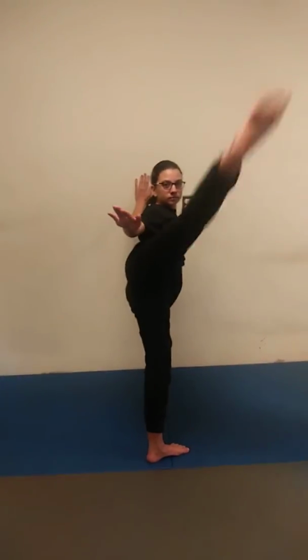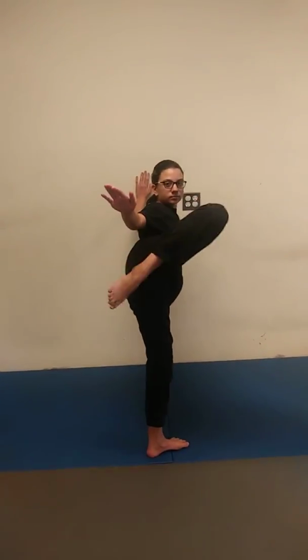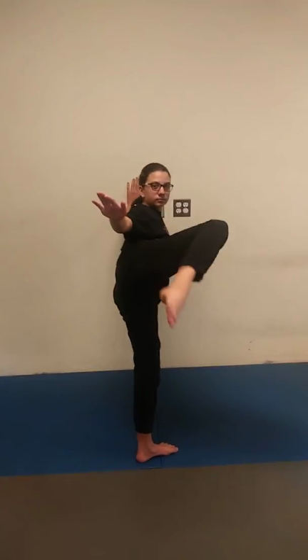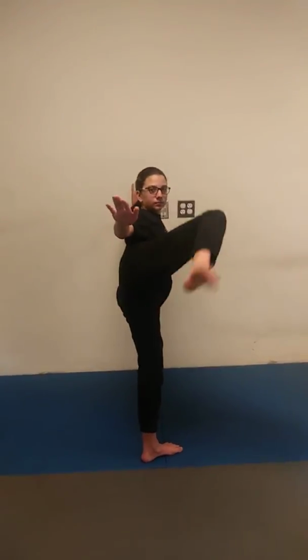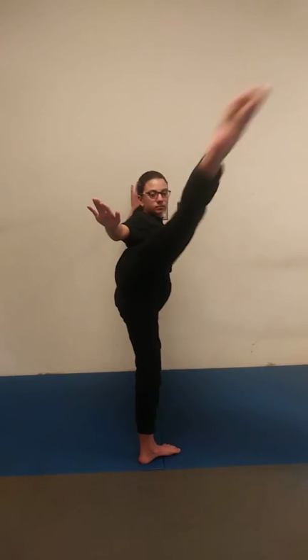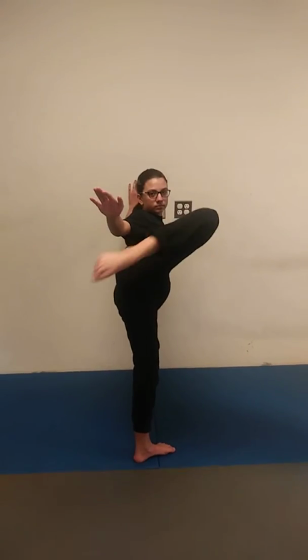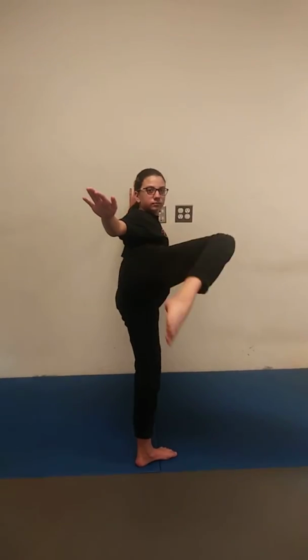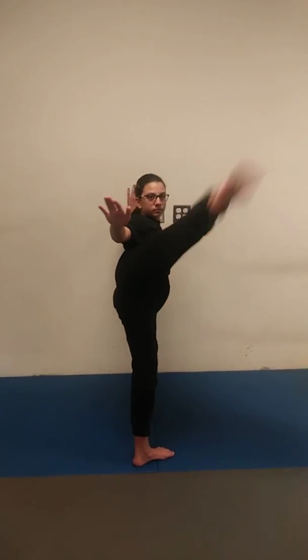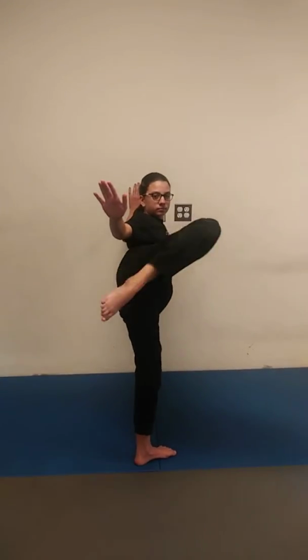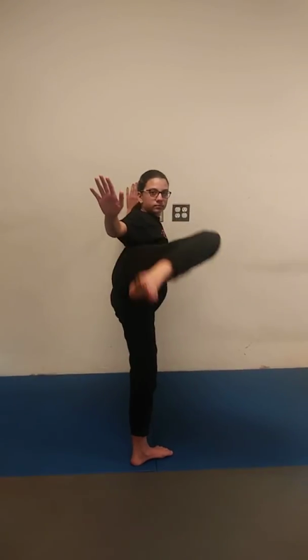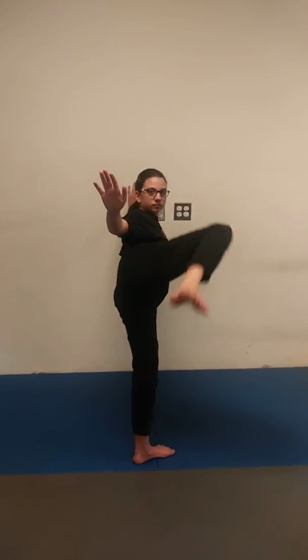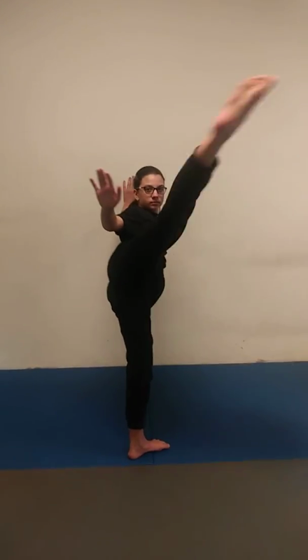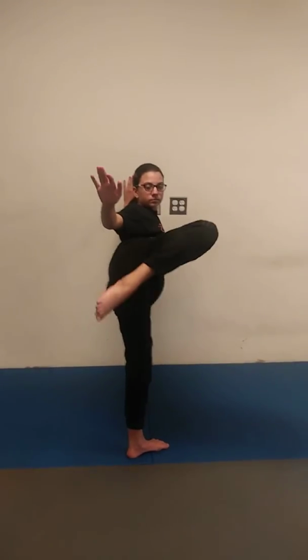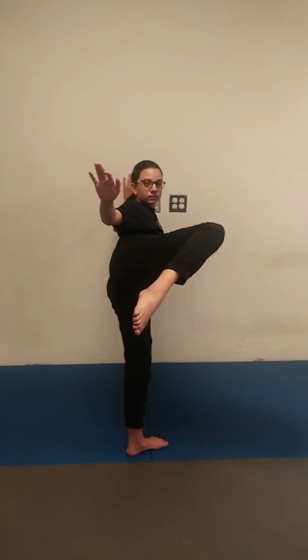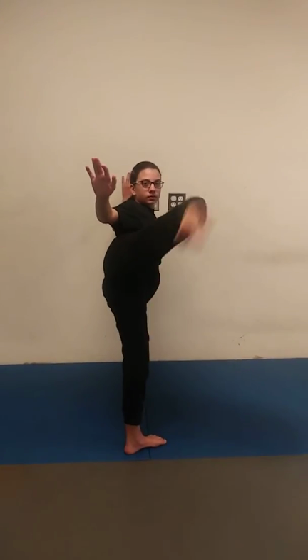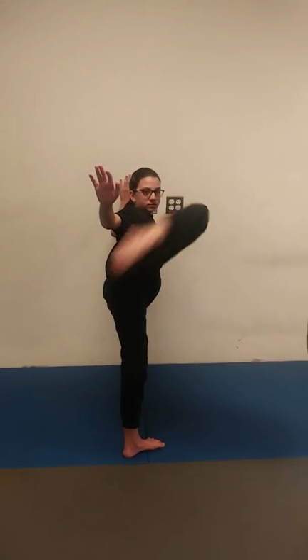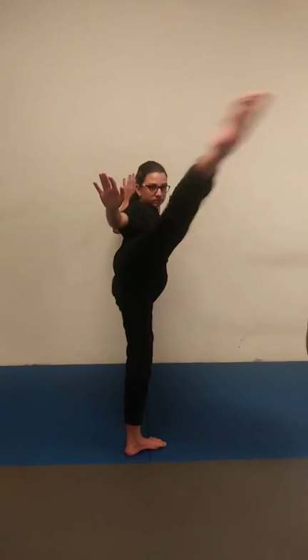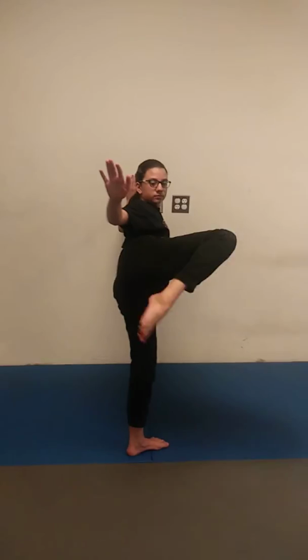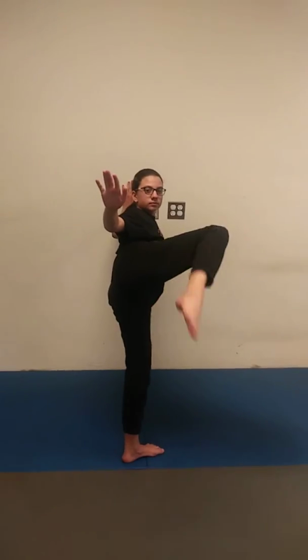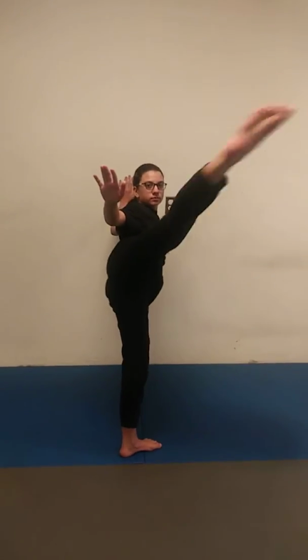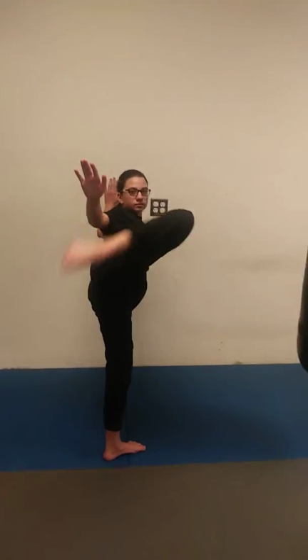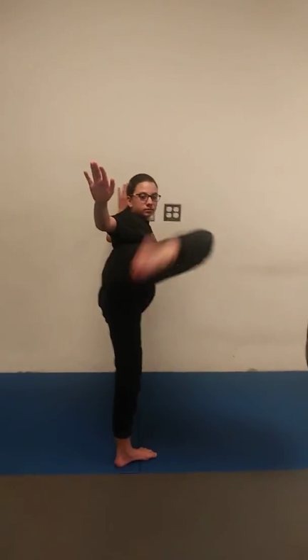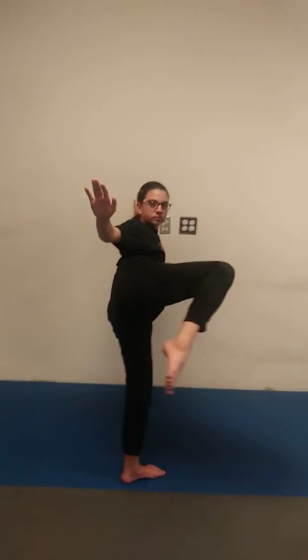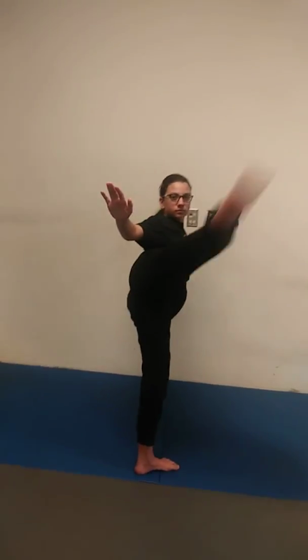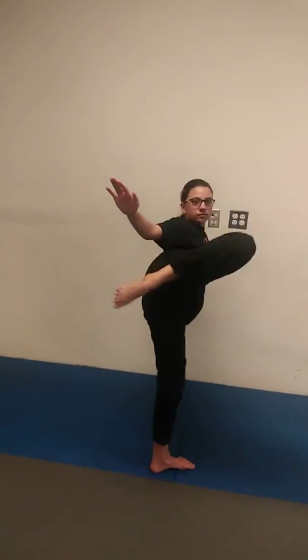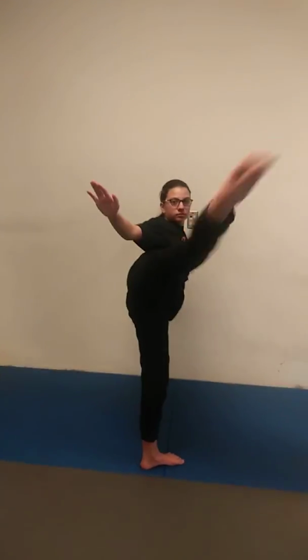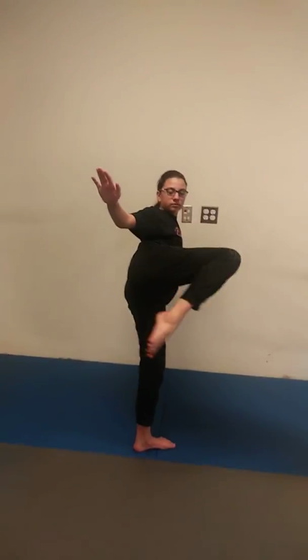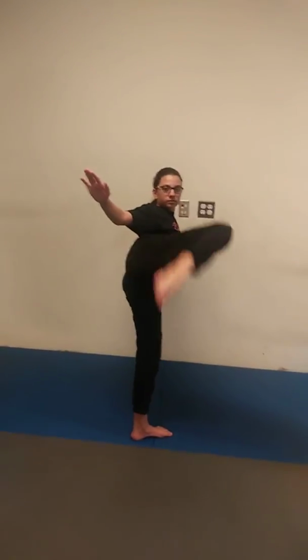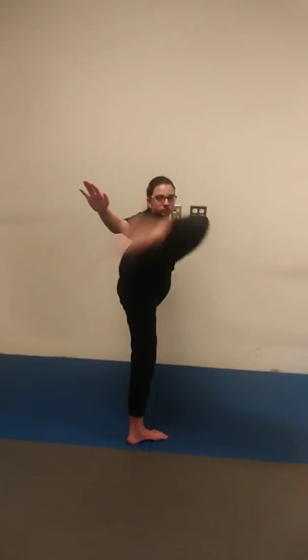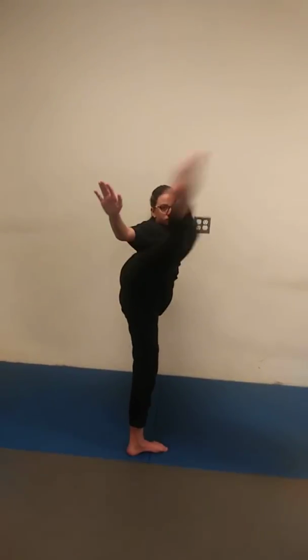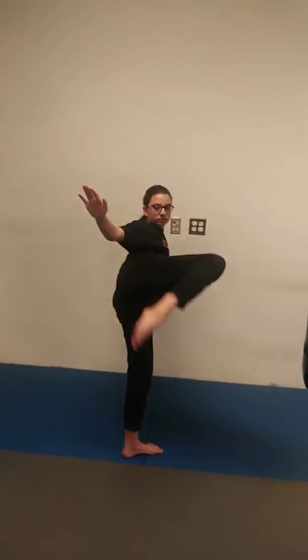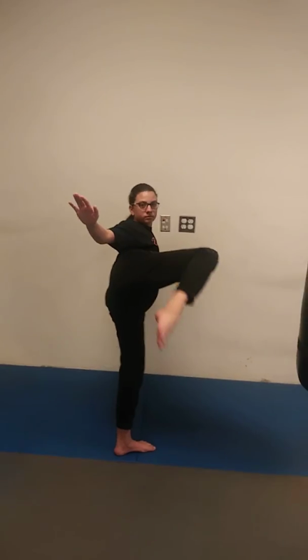End up in our roundhouse kick chamber. And then we can add on and do our hook round — hook round, hook round. Good, awesome.